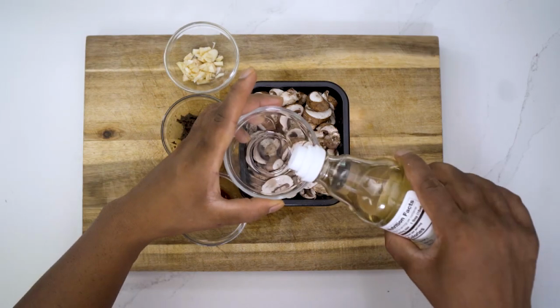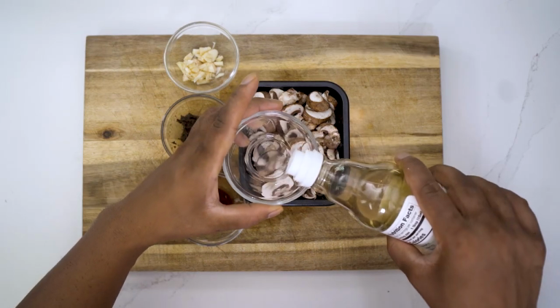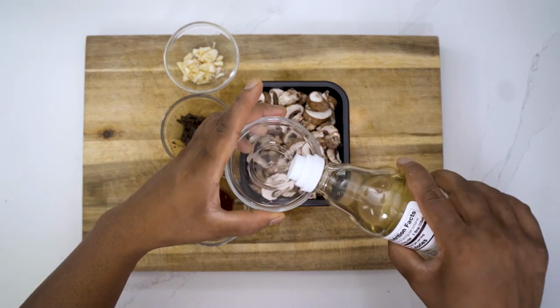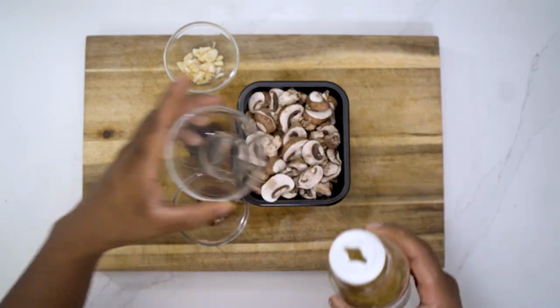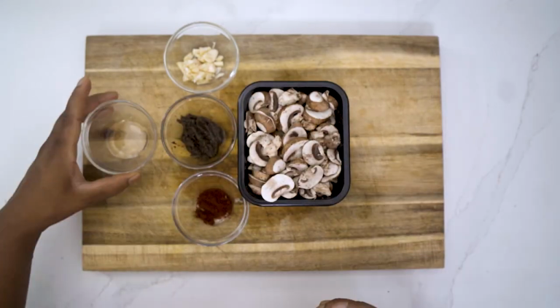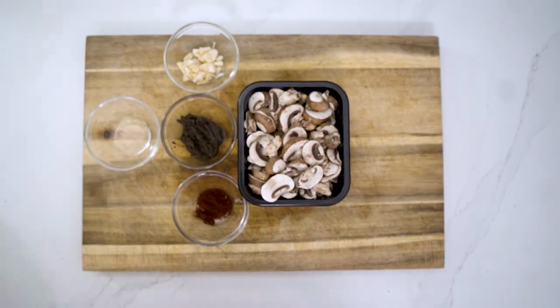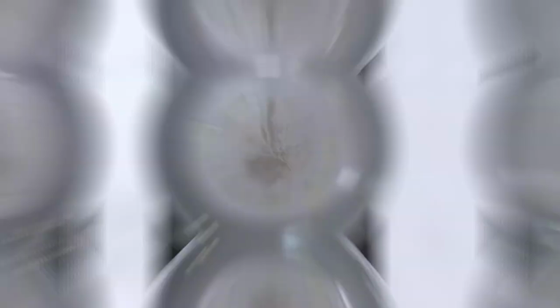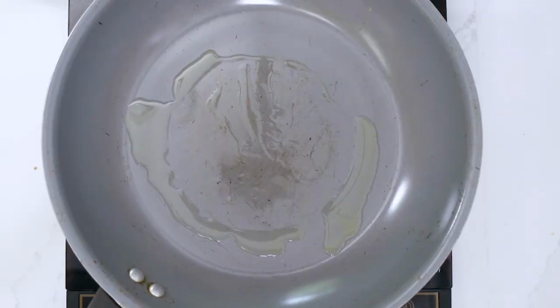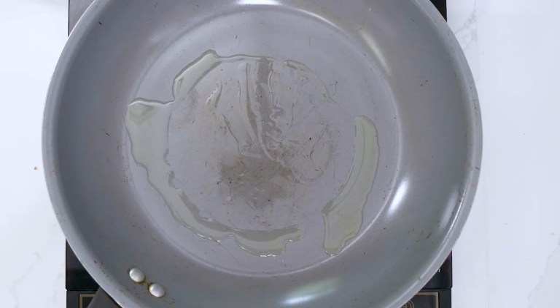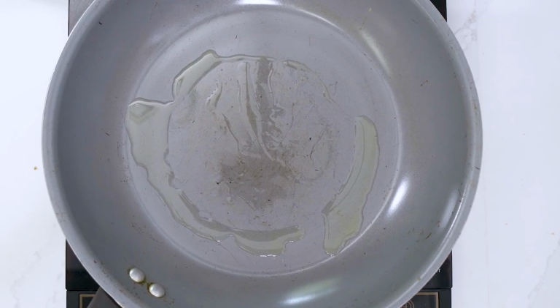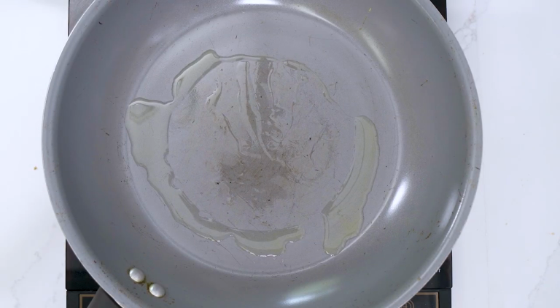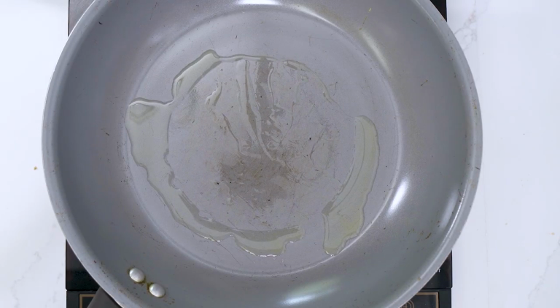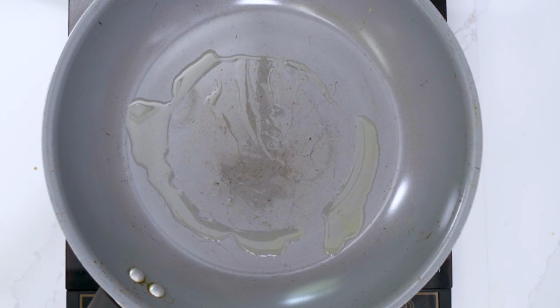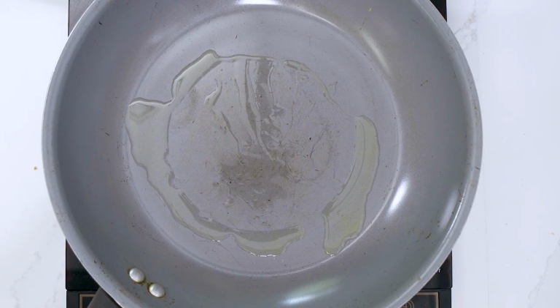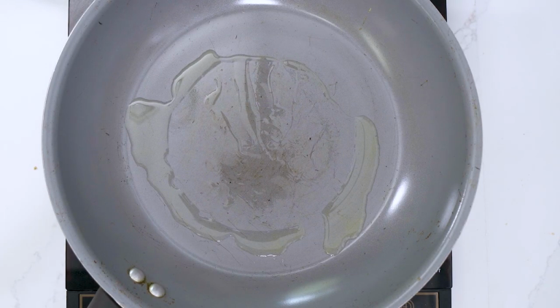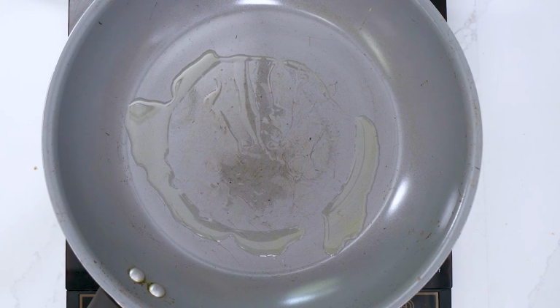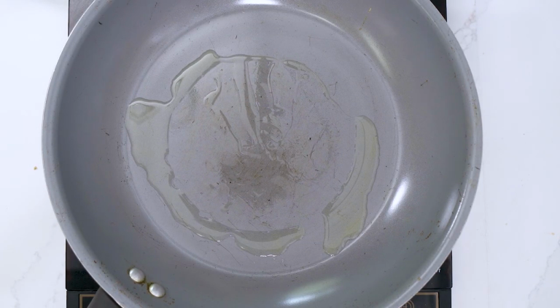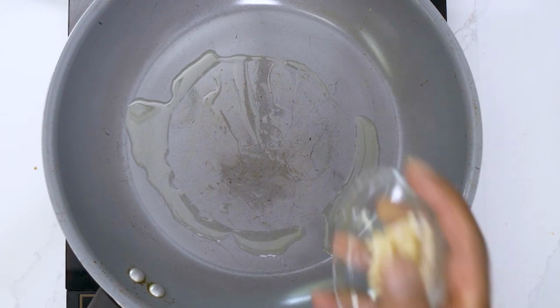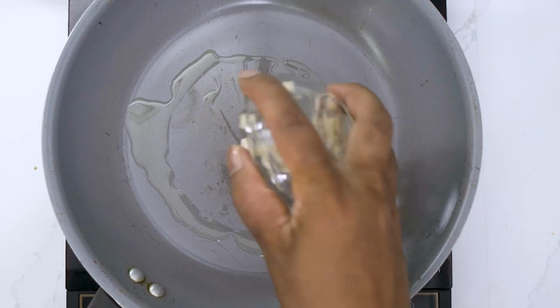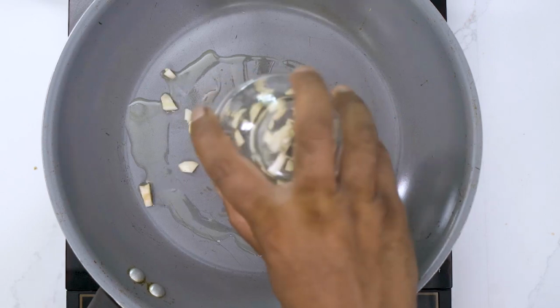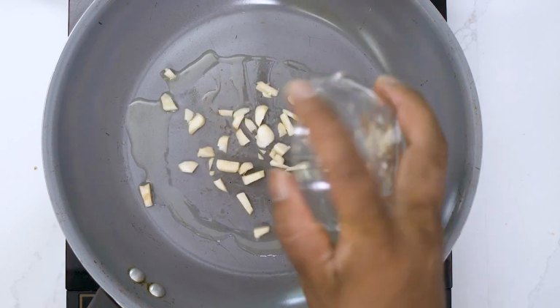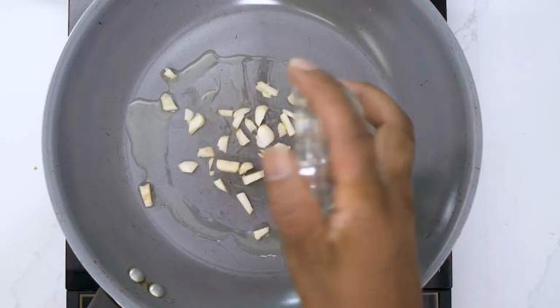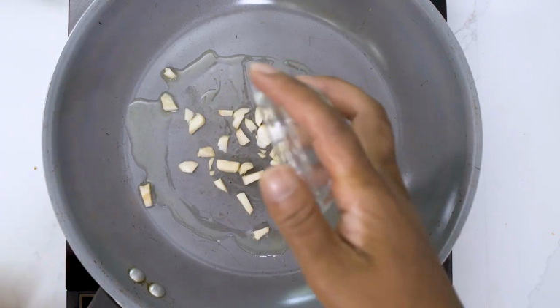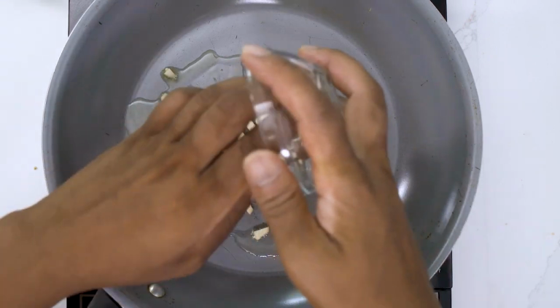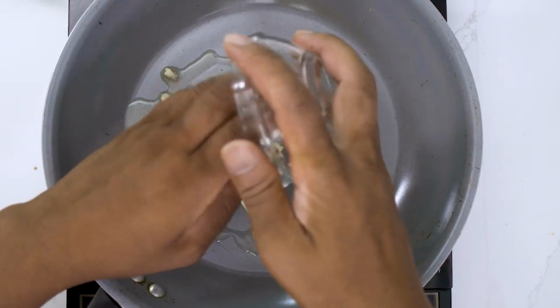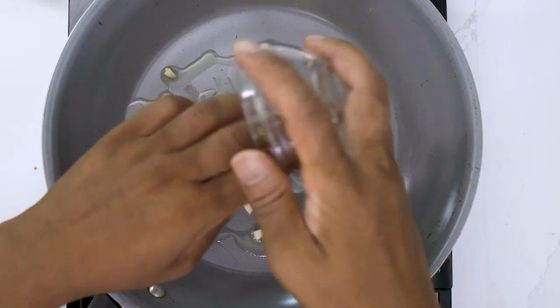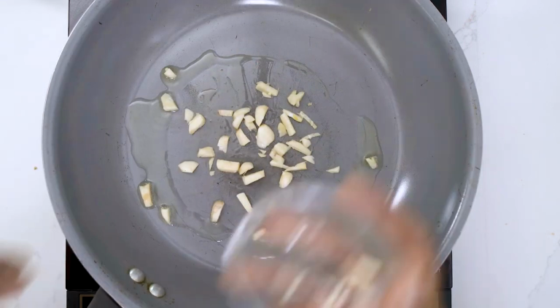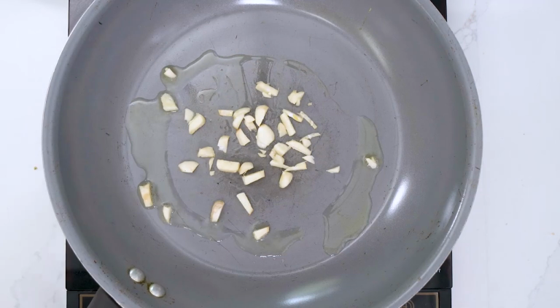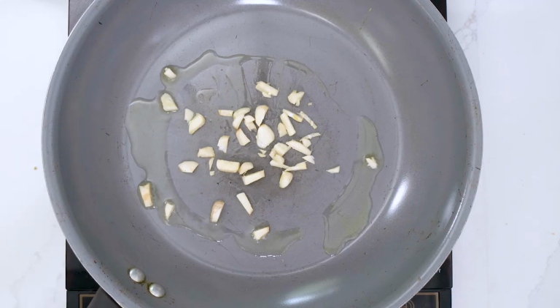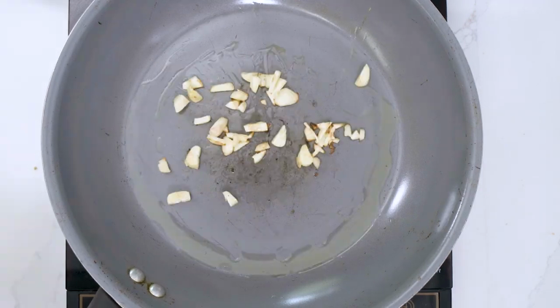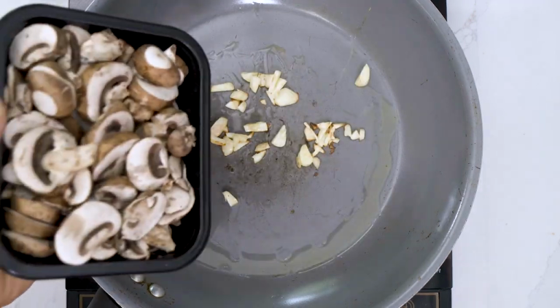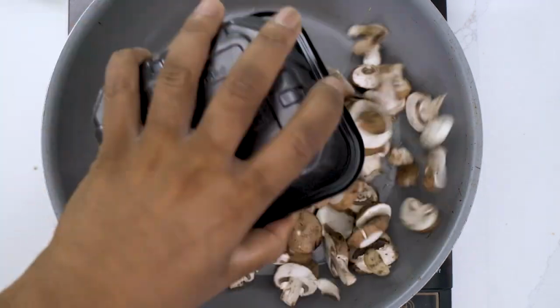We're going to add some rice vinegar. Let's get ready to cook — oil our pan, add our garlic and let it cook, then add our mushrooms.